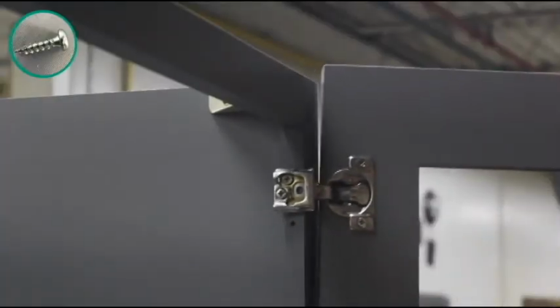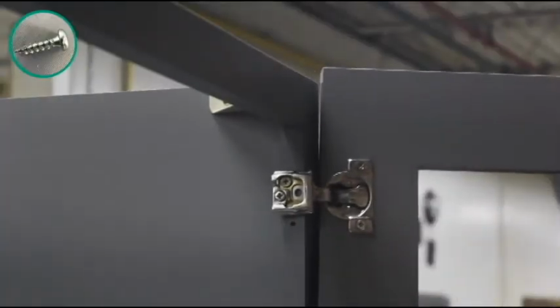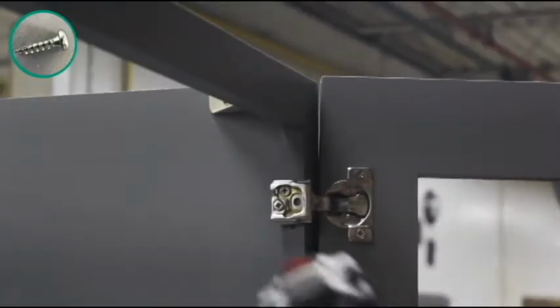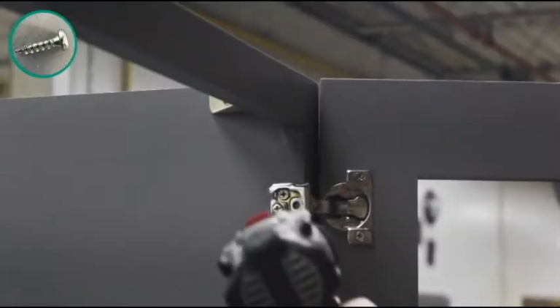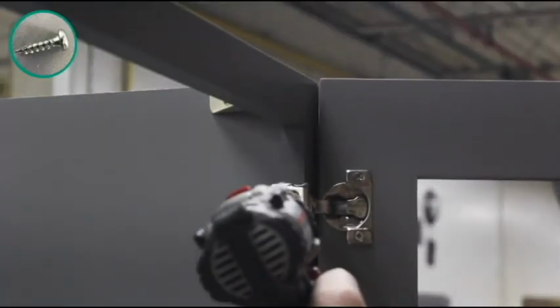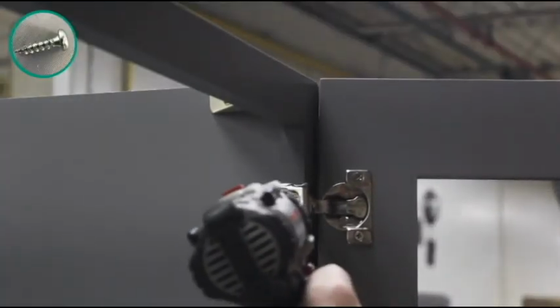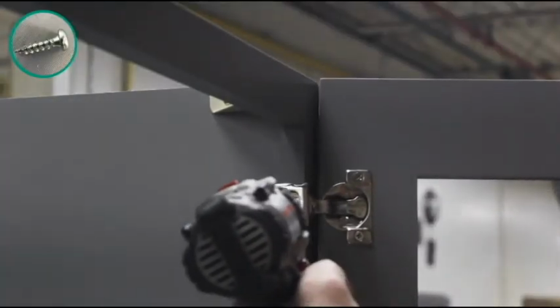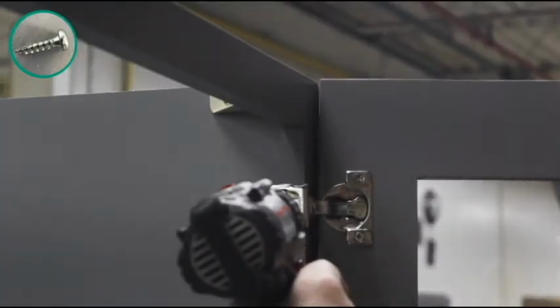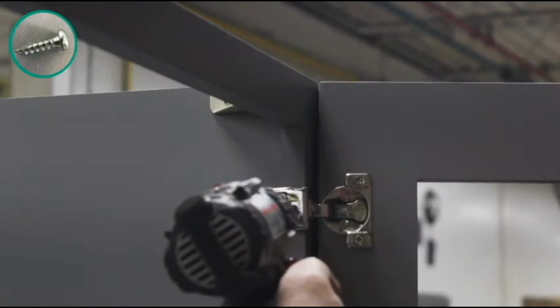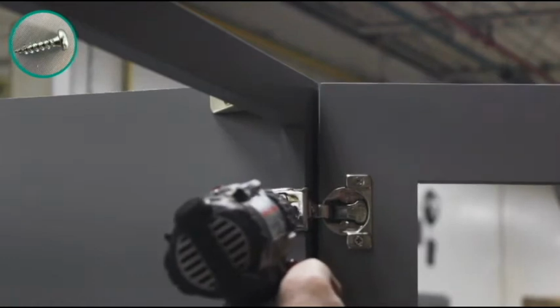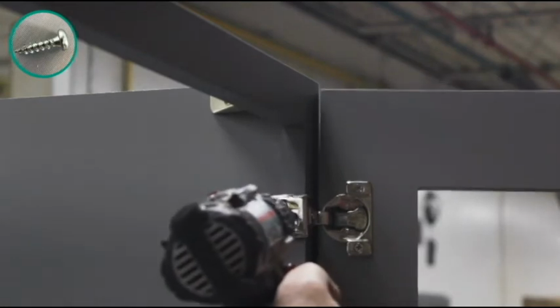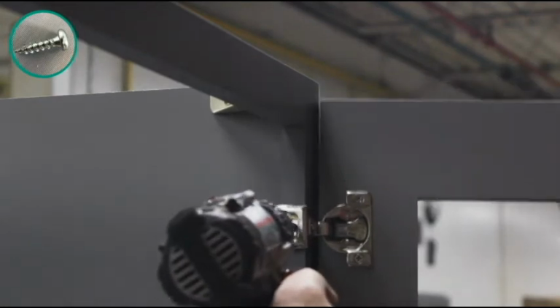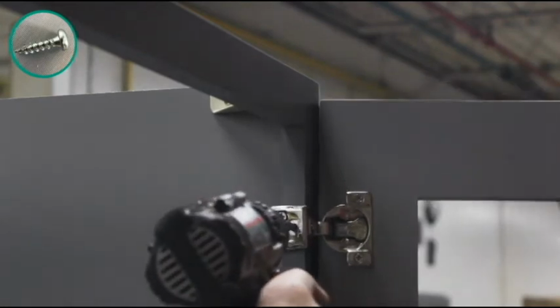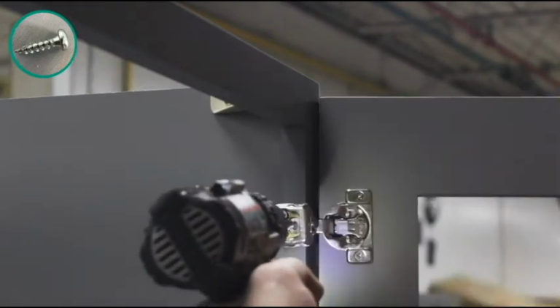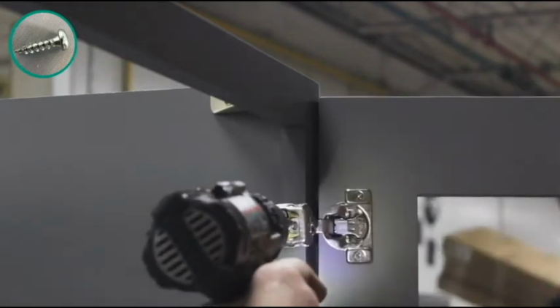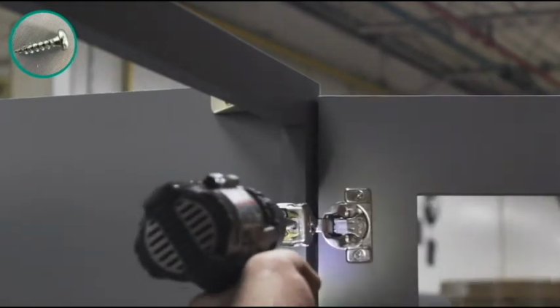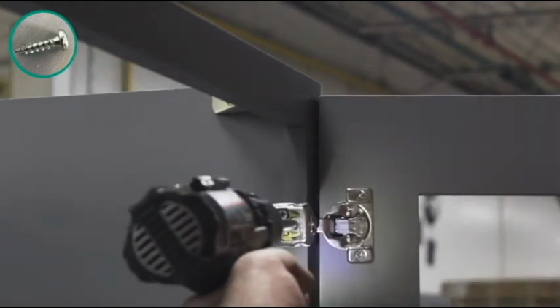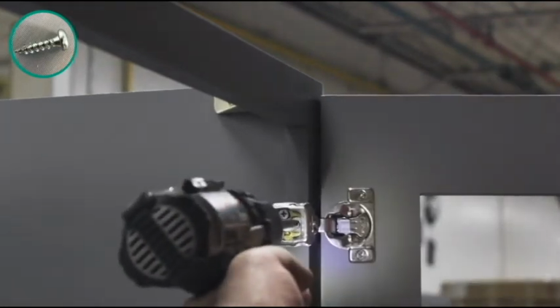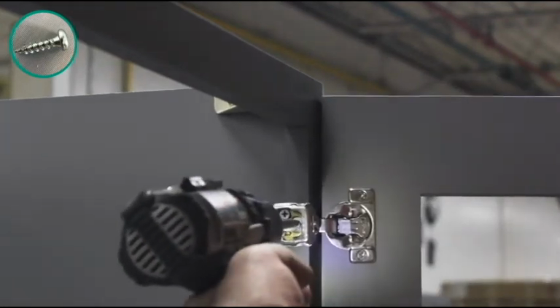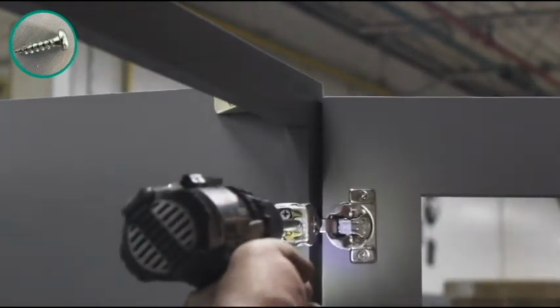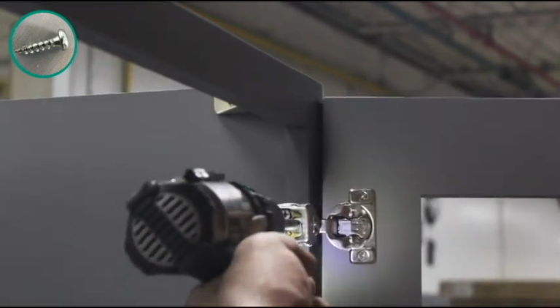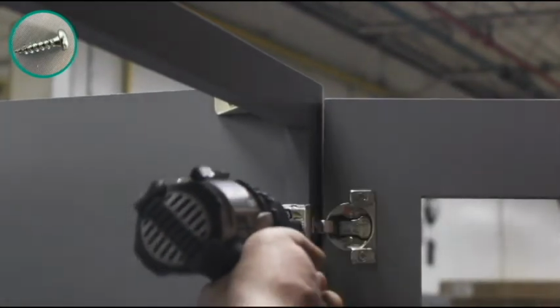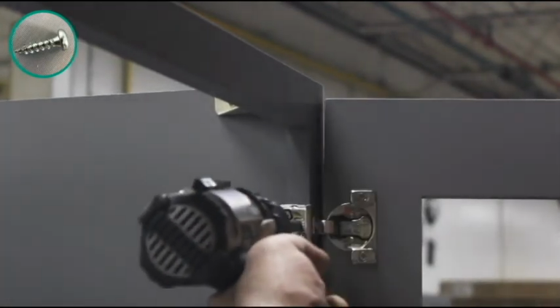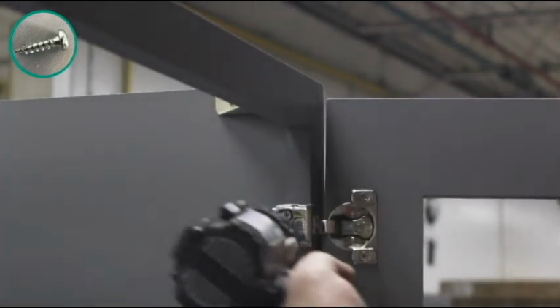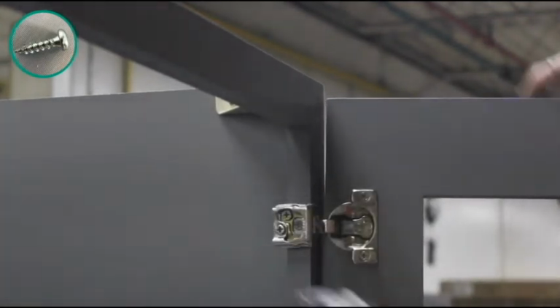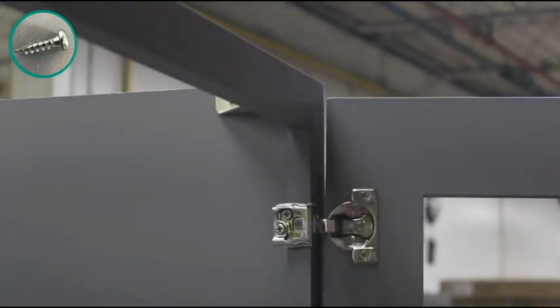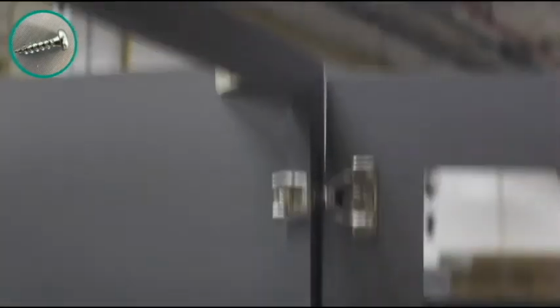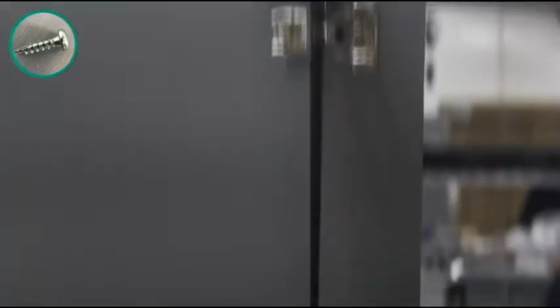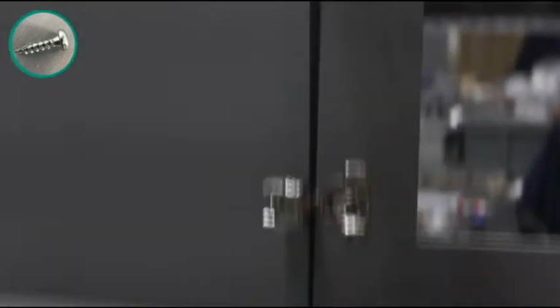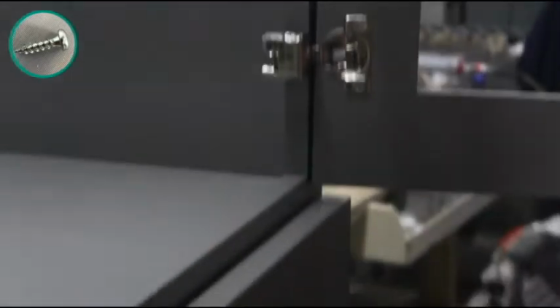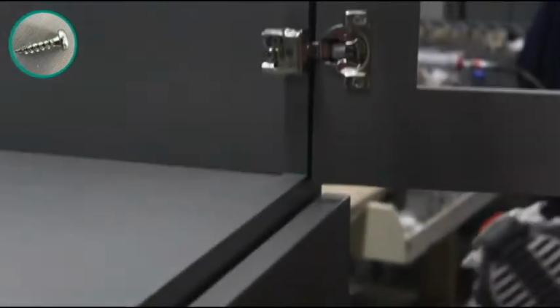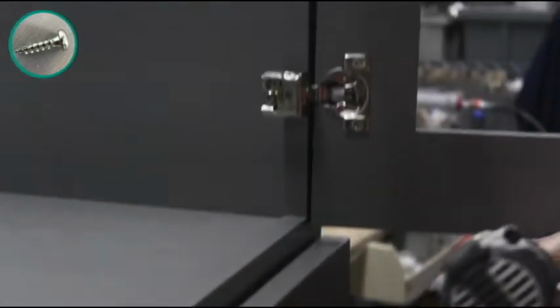Now place your door with attached hinges to the inside lip of the face frame and attach them to the cabinet using pre-existing dimples on the face frame.